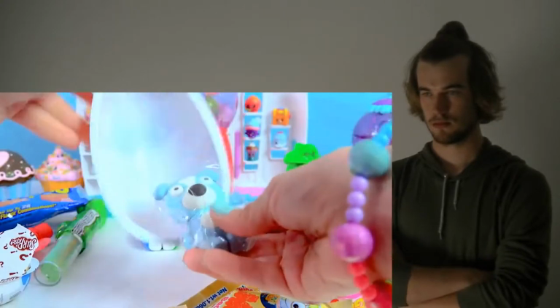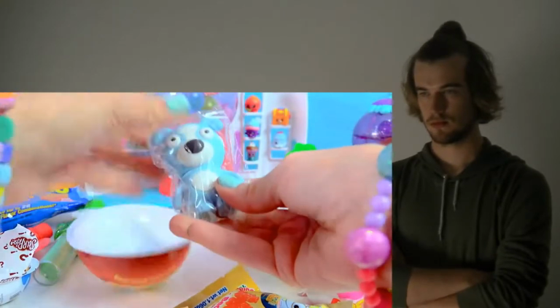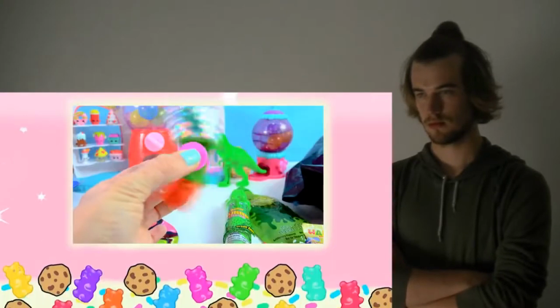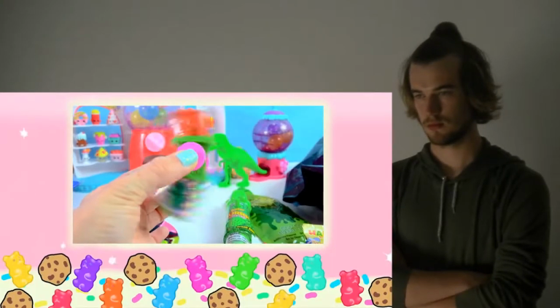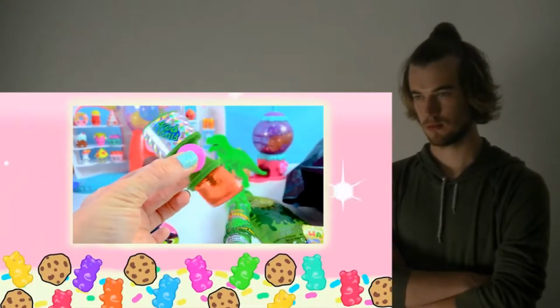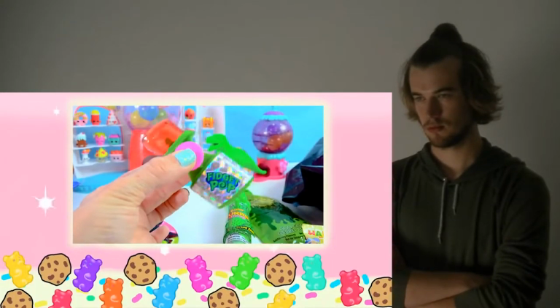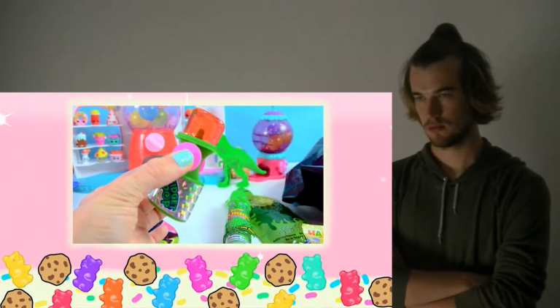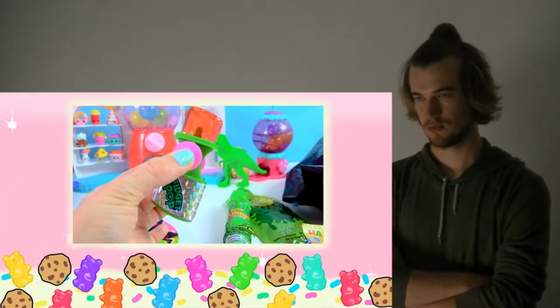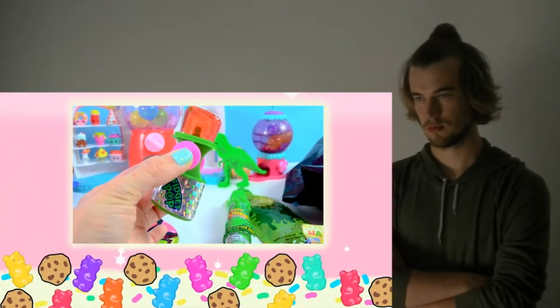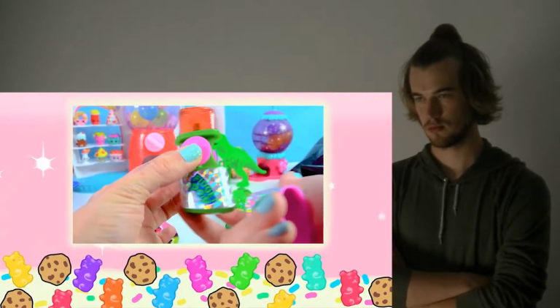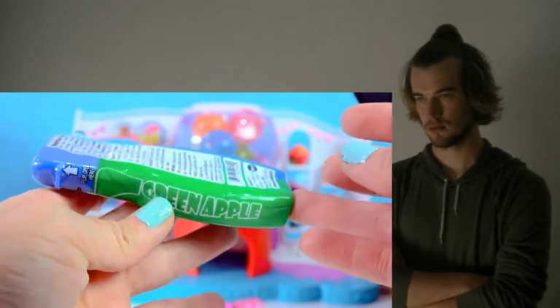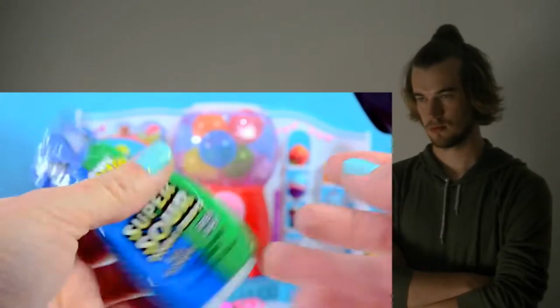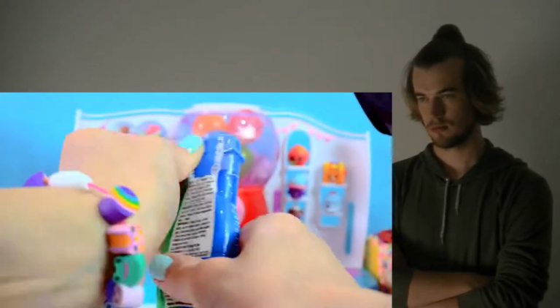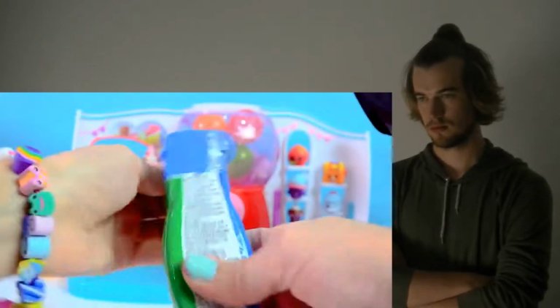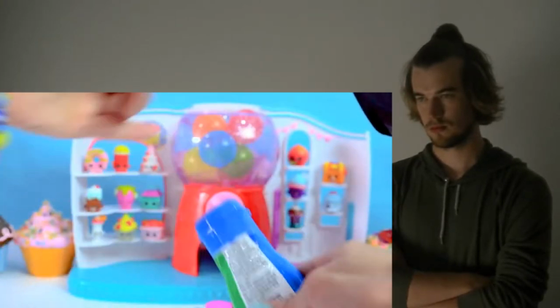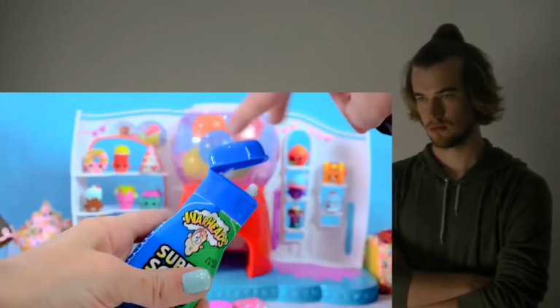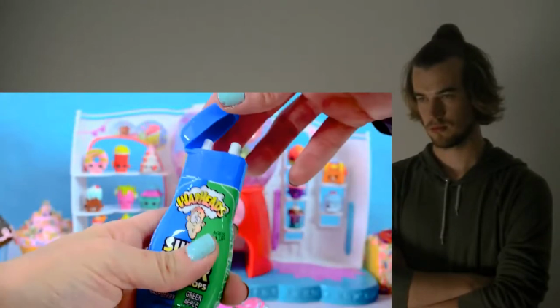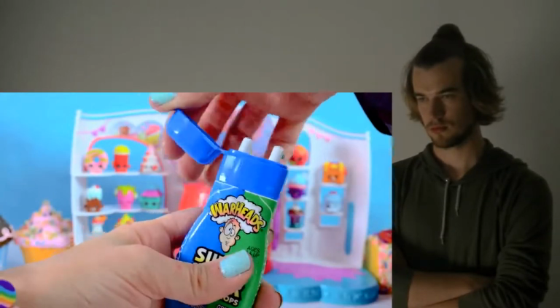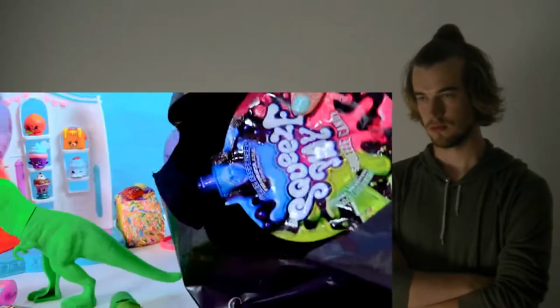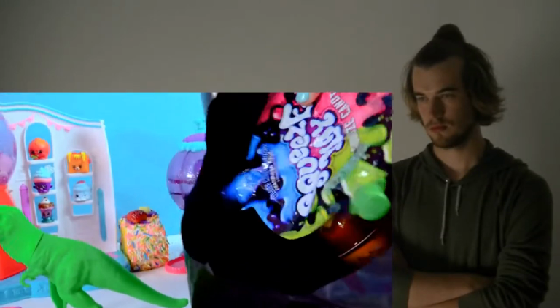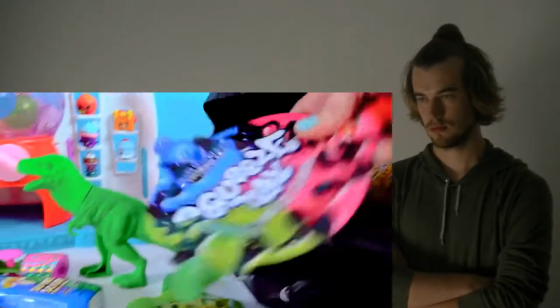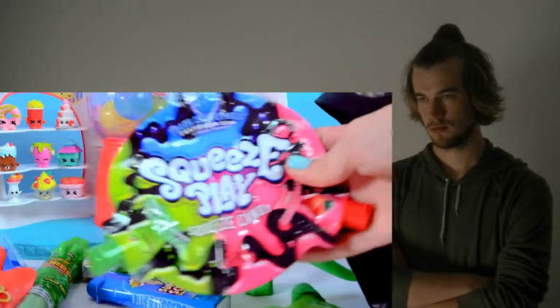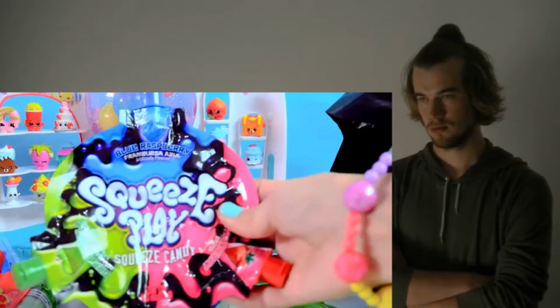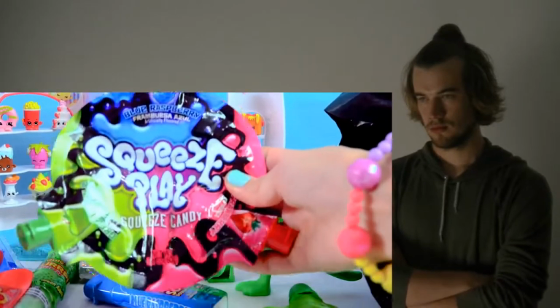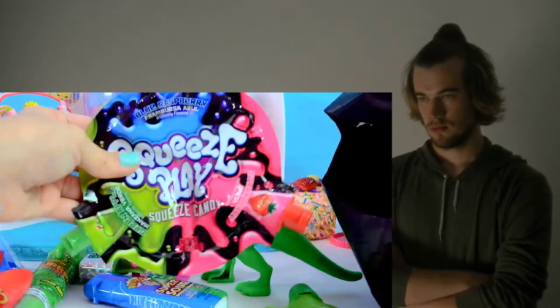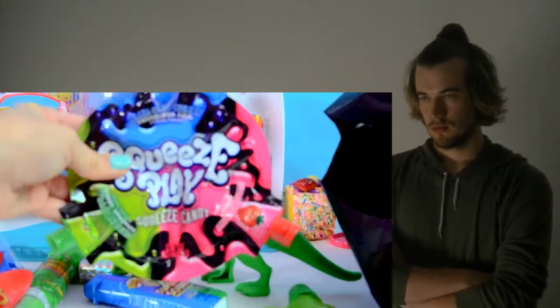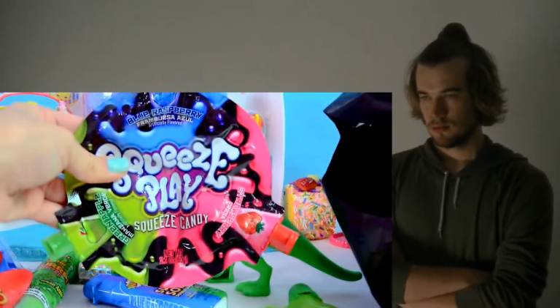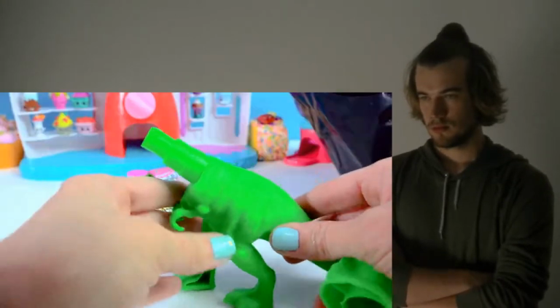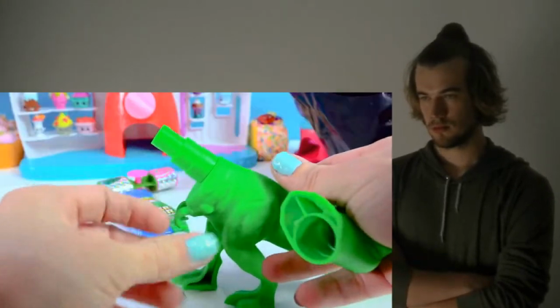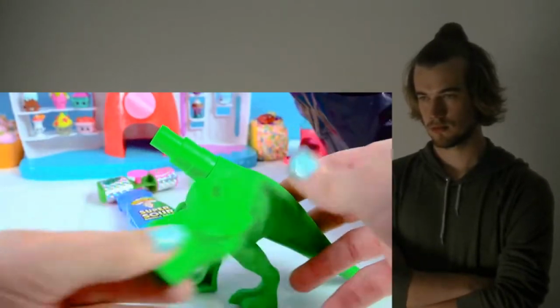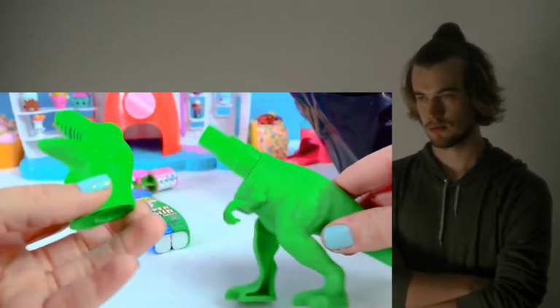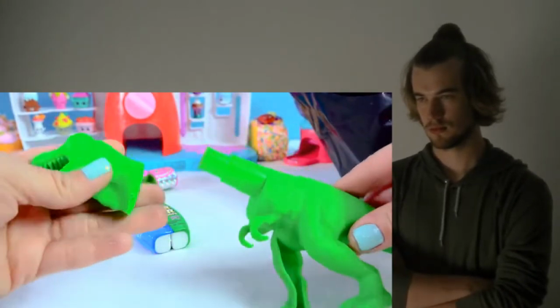We've got a big one. Cookie fans, you're at the end of the video. Who remembers the green apple? Open it up — this is like the ultimate squeeze. This is a little bit sour, but it's watermelon flavored.